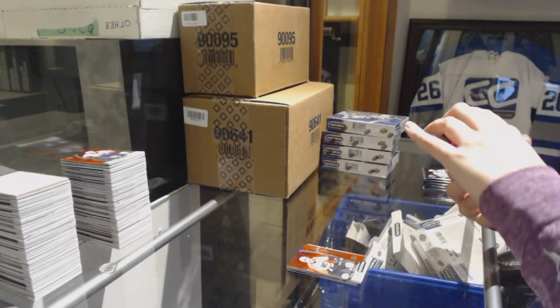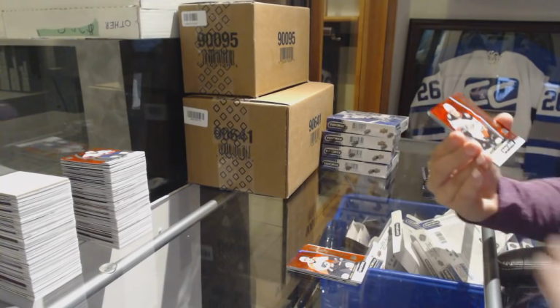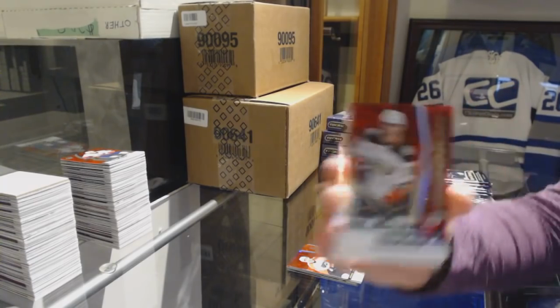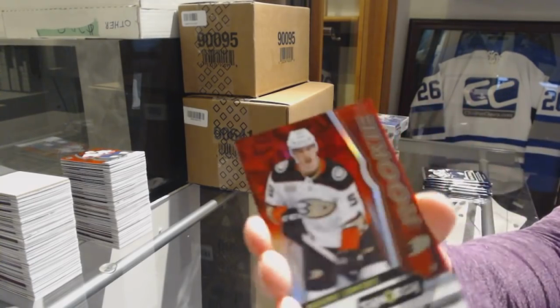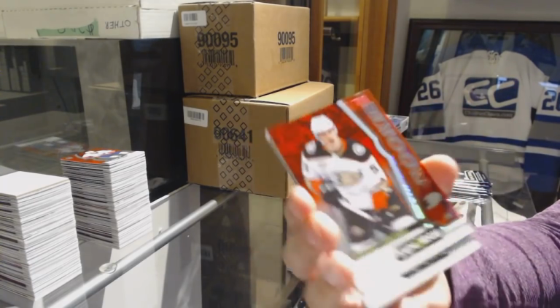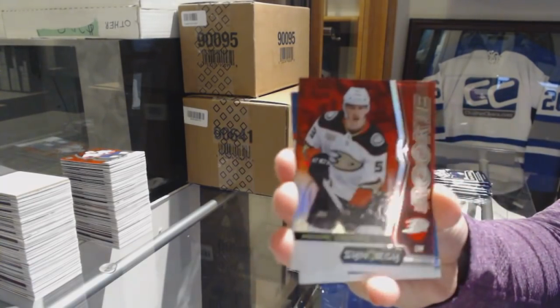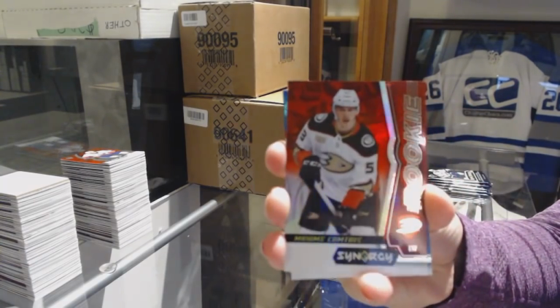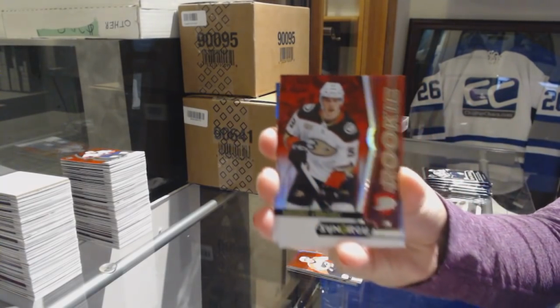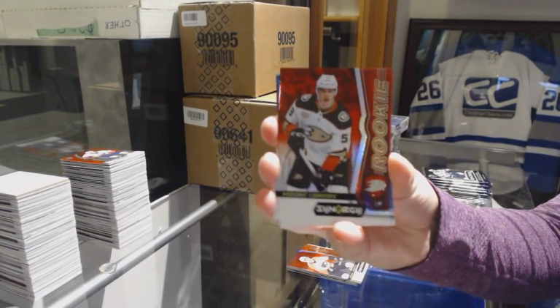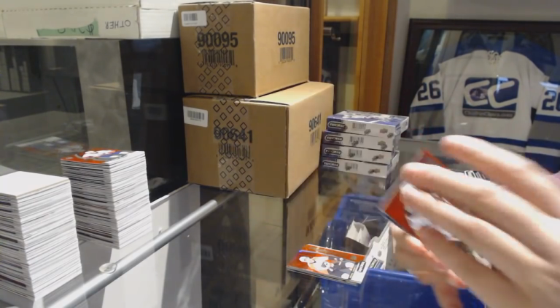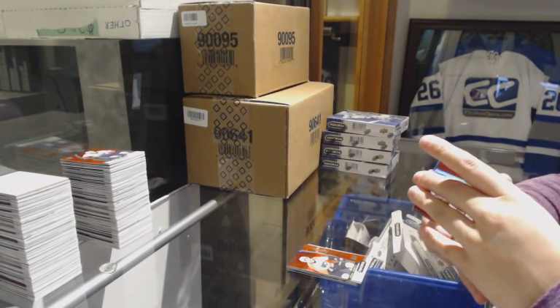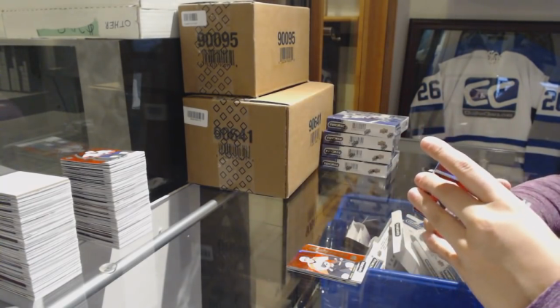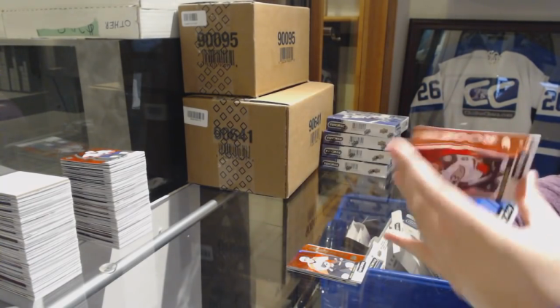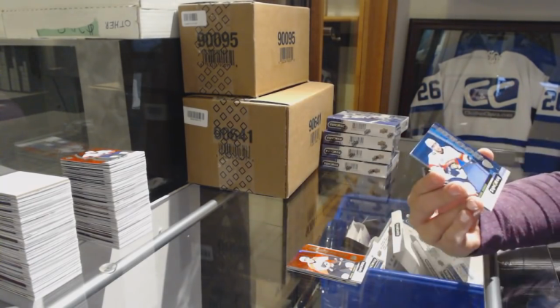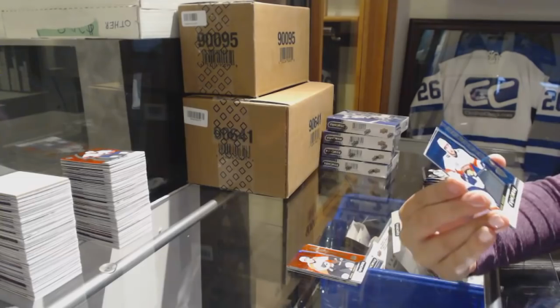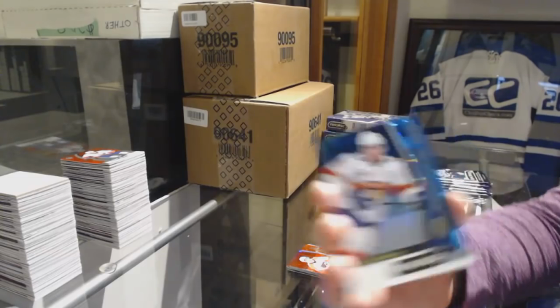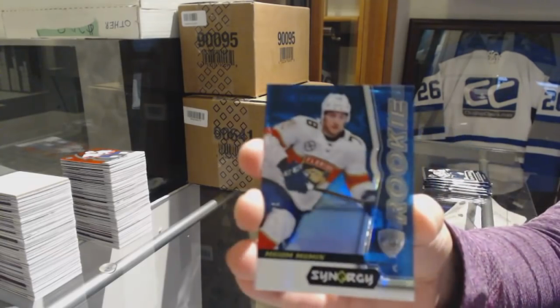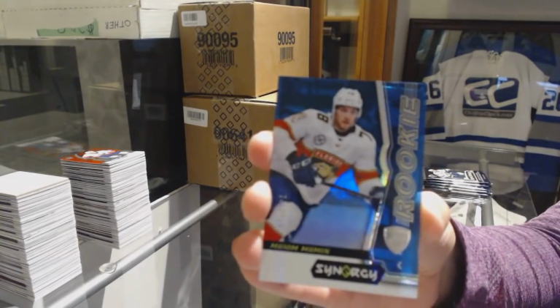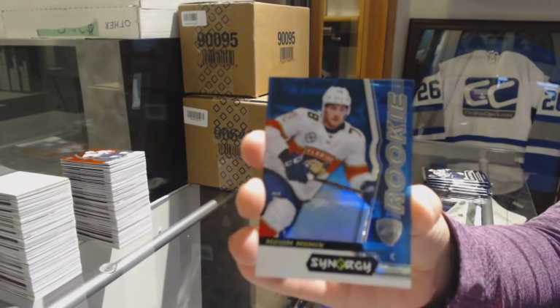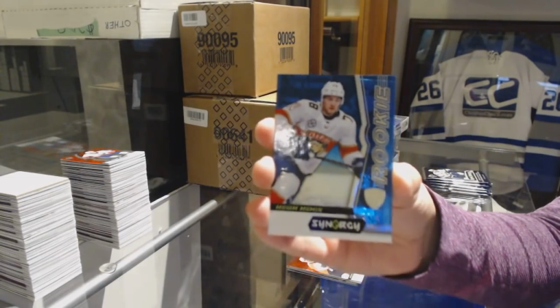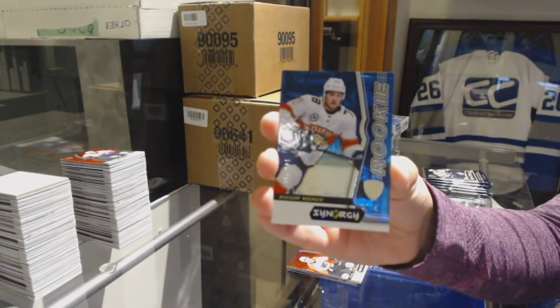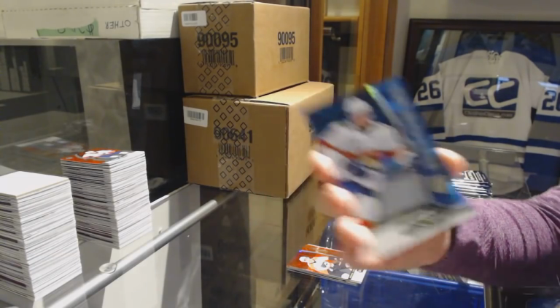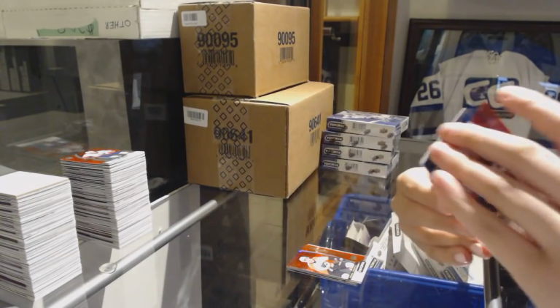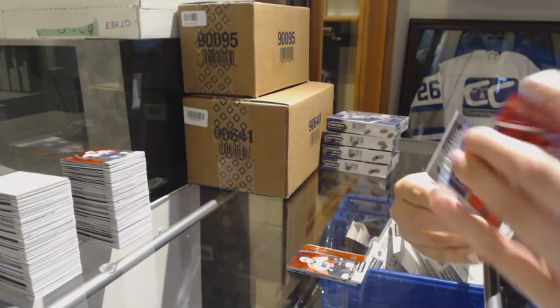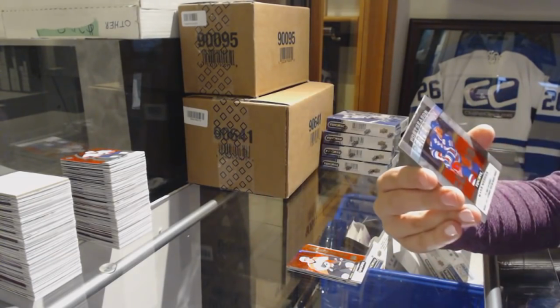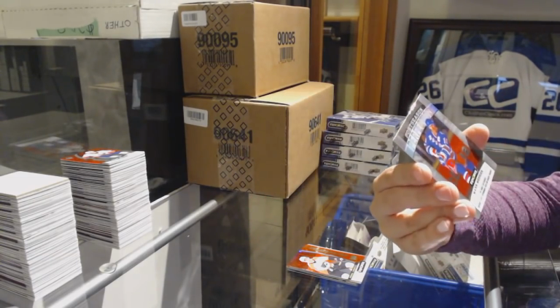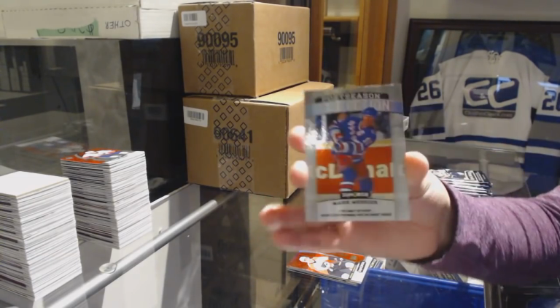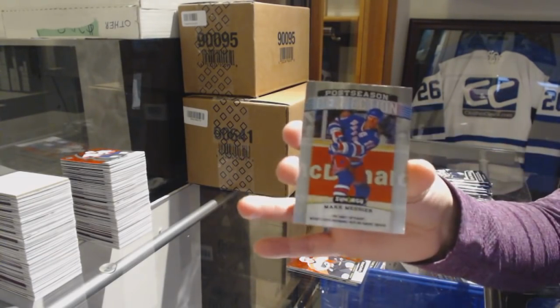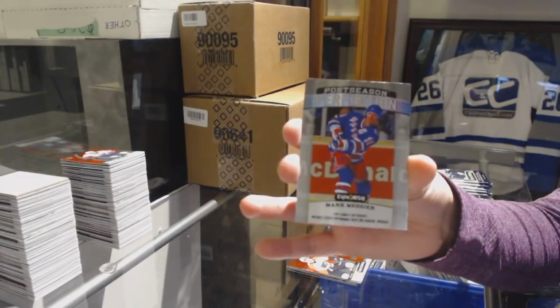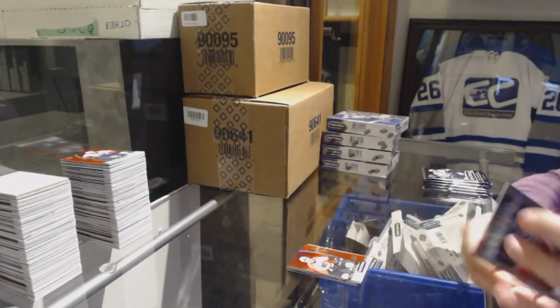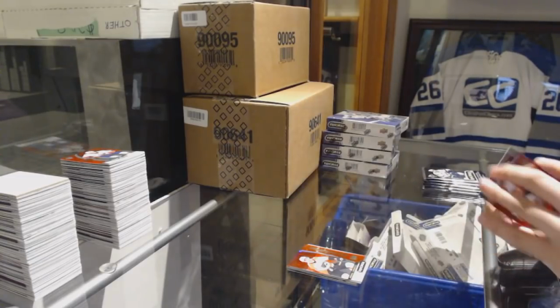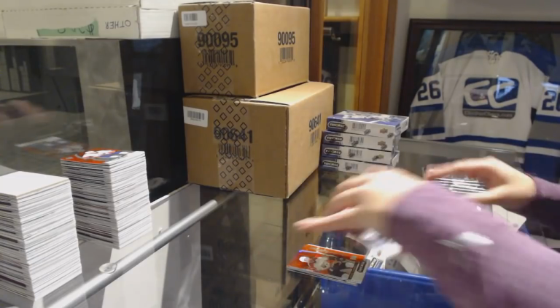We've got a red rookie of Maxime Comtois for the Anaheim Ducks. A blue rookie number to 799 for the Panthers, Maxime Mamin. And Postseason Perfection, Mark Messier for the Rangers.